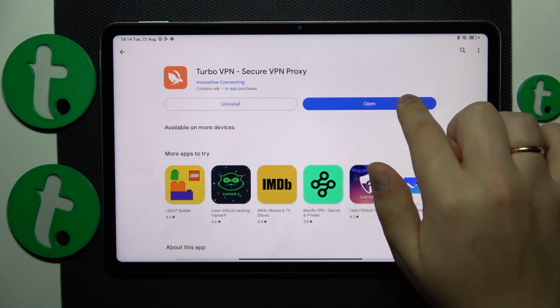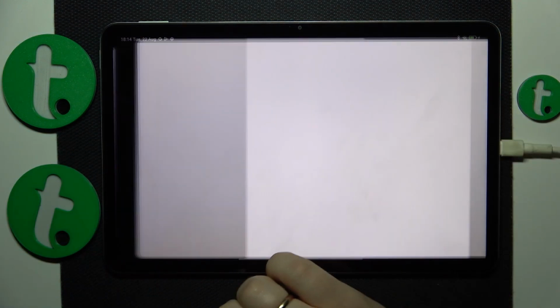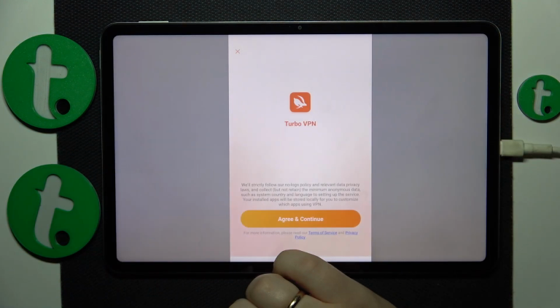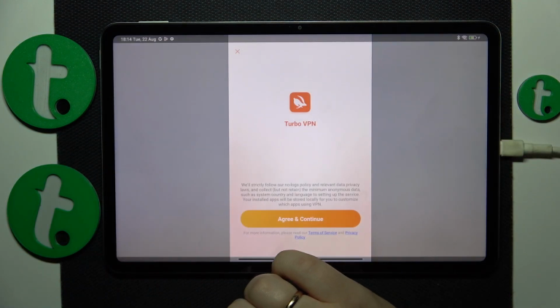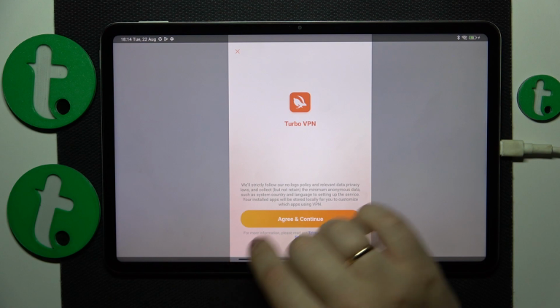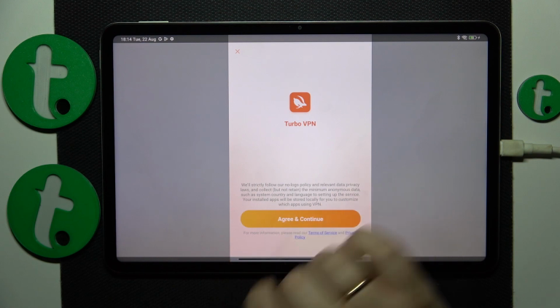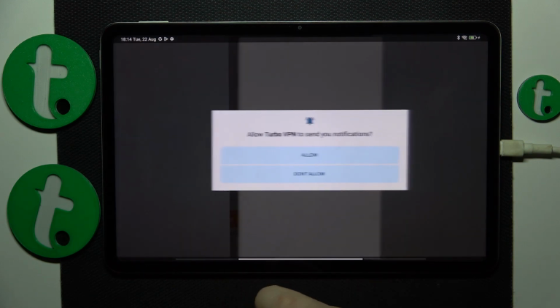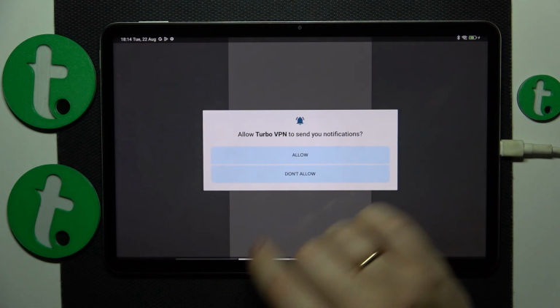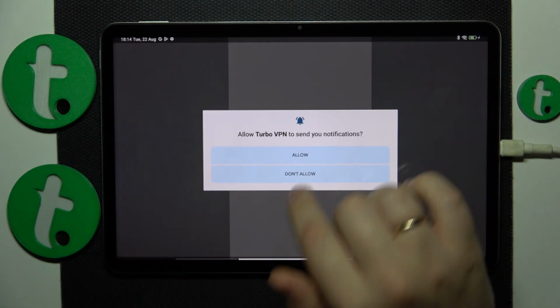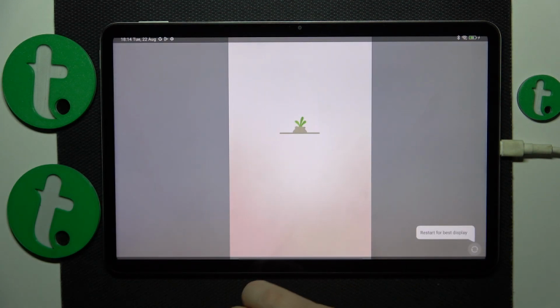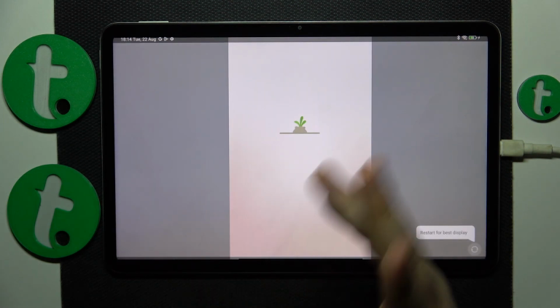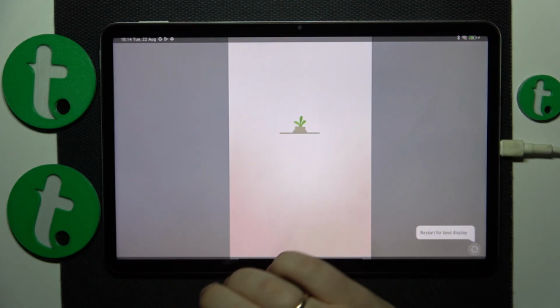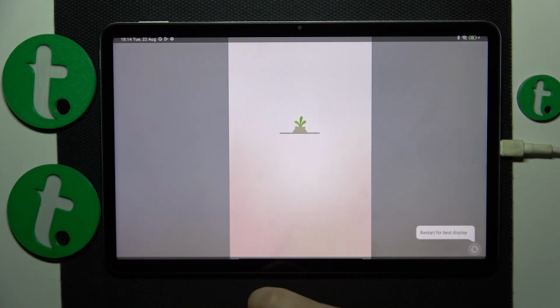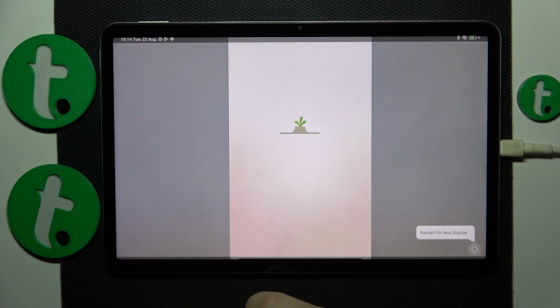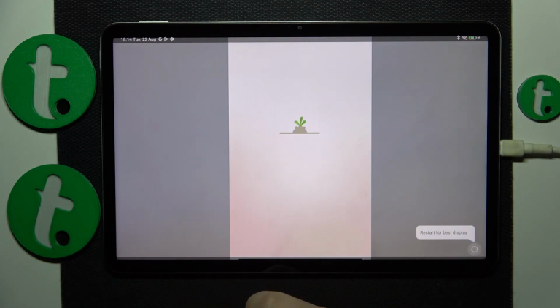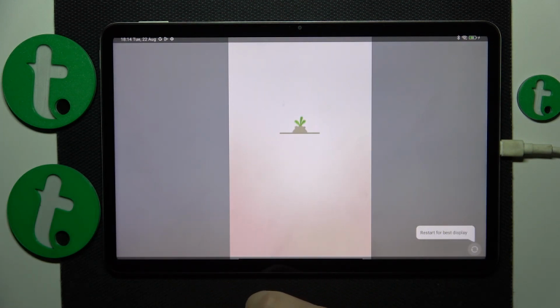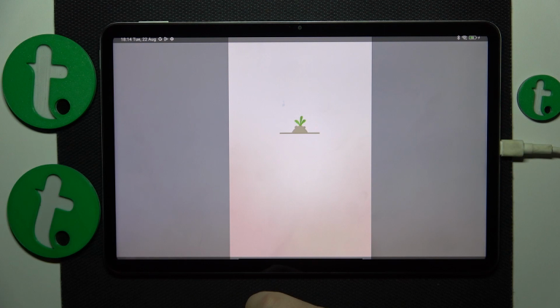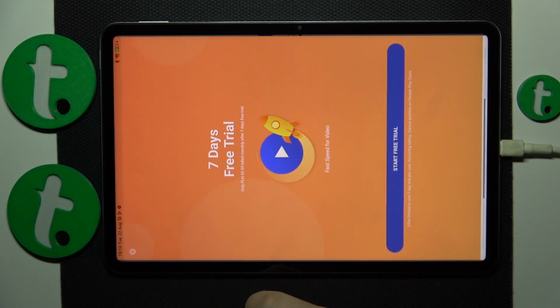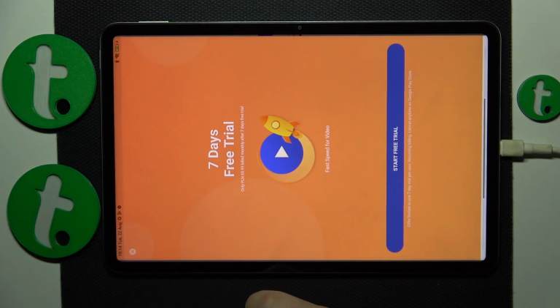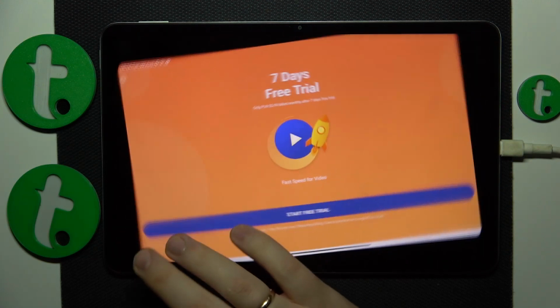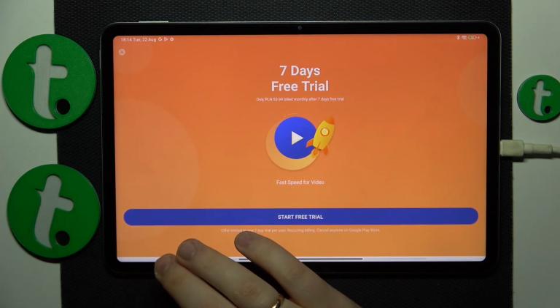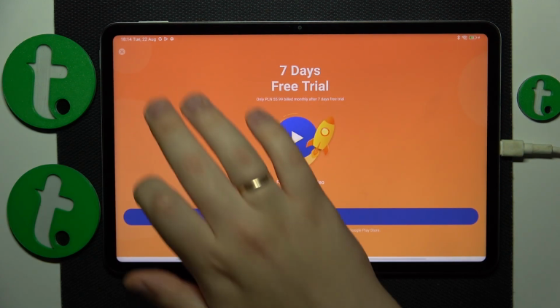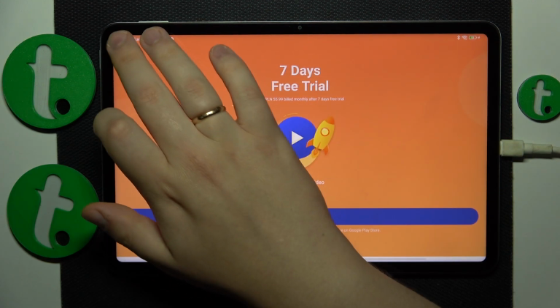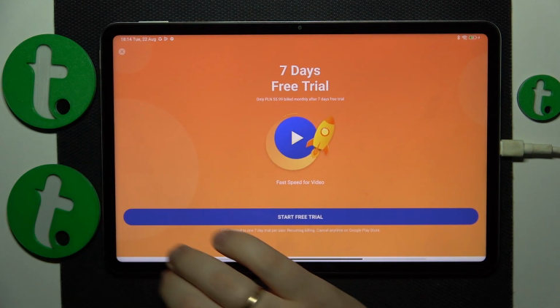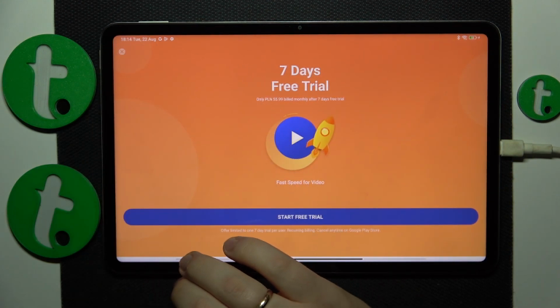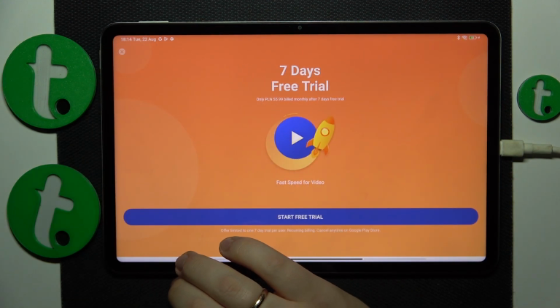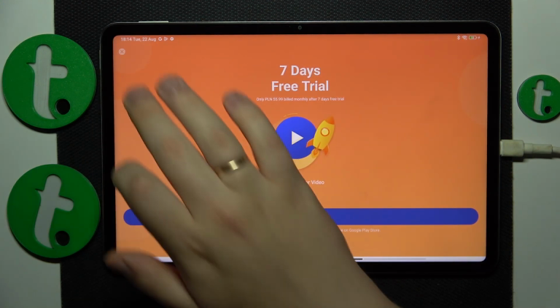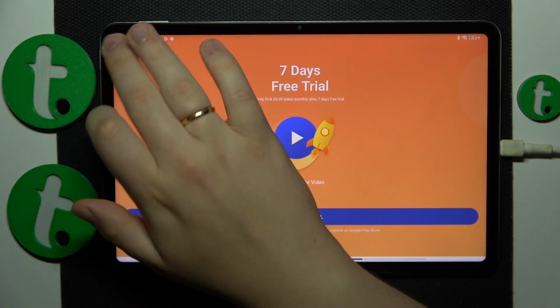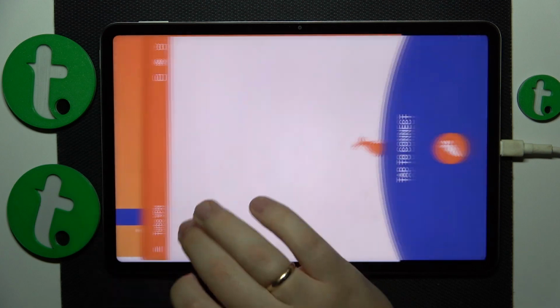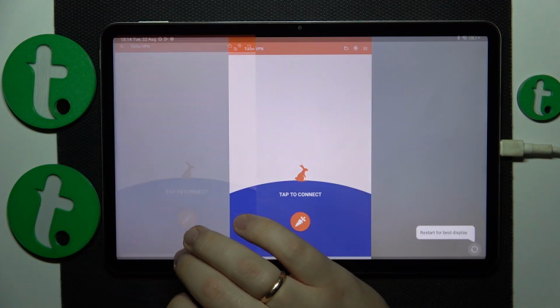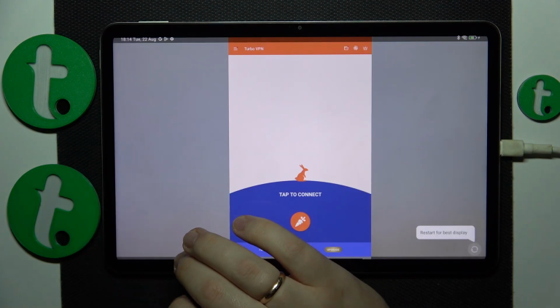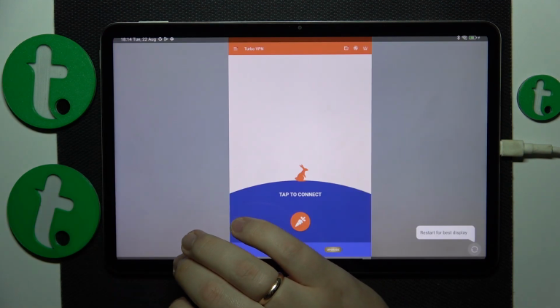Launch the Turbo VPN once it is ready, then tap the green Continue button. Decide if you would like to receive notifications from this app, and then skip the ad at the end.